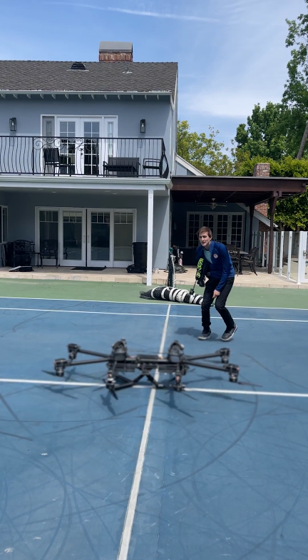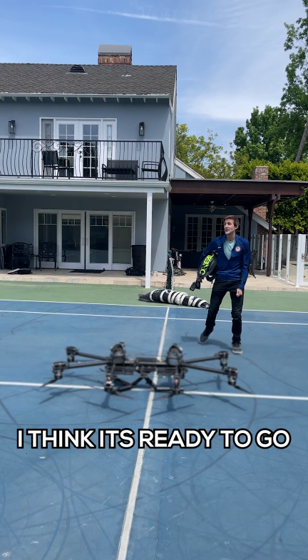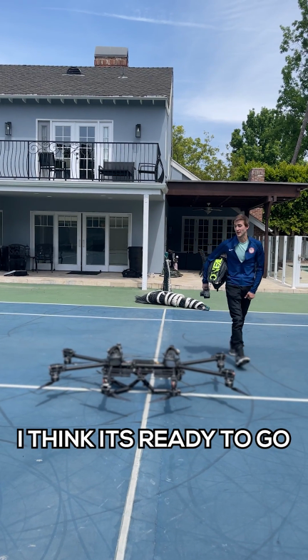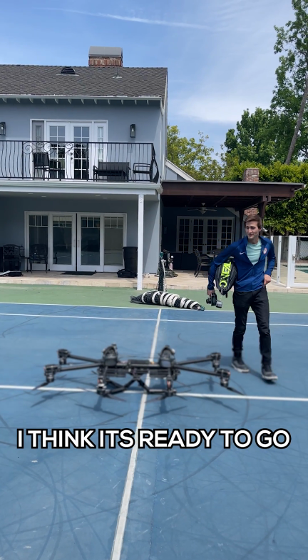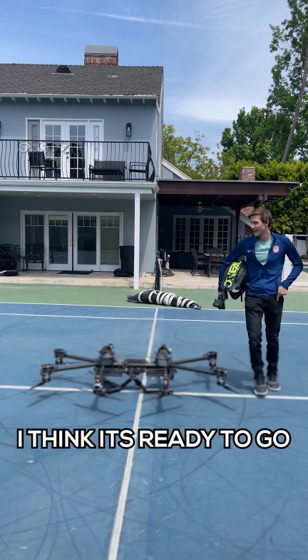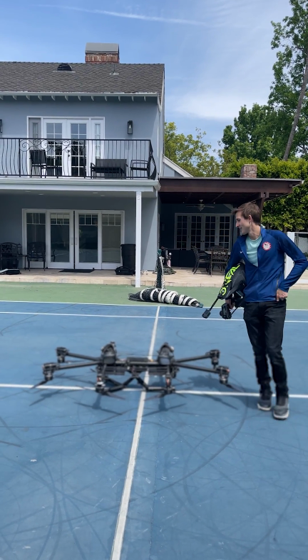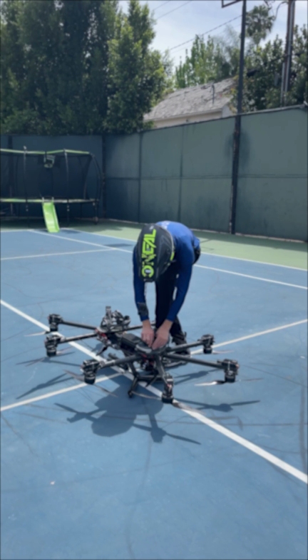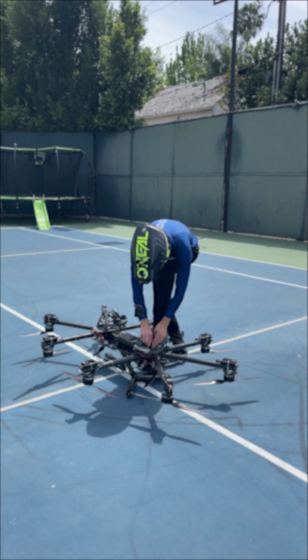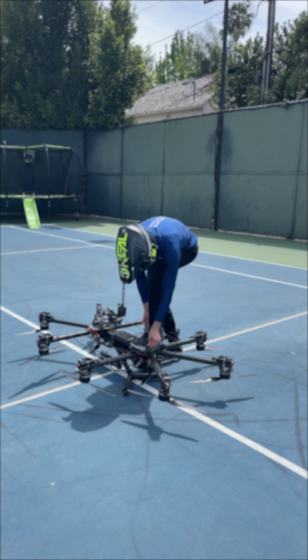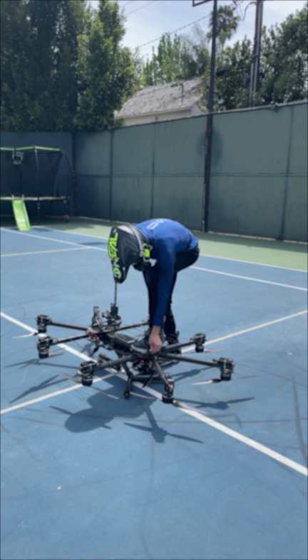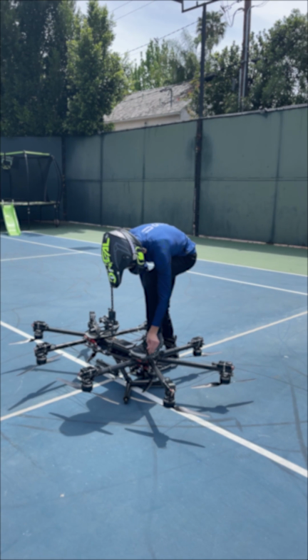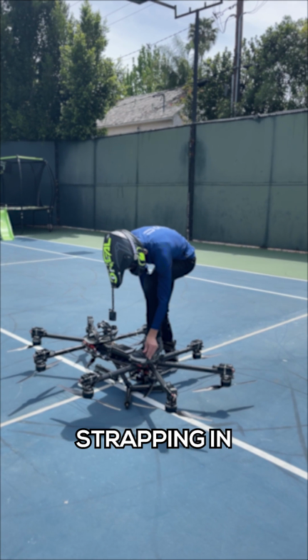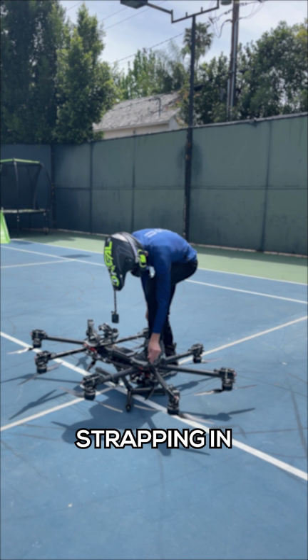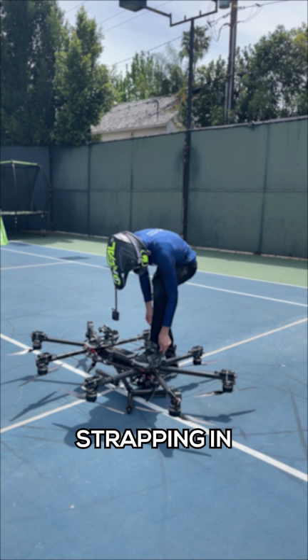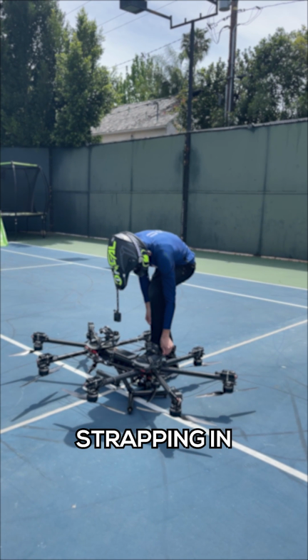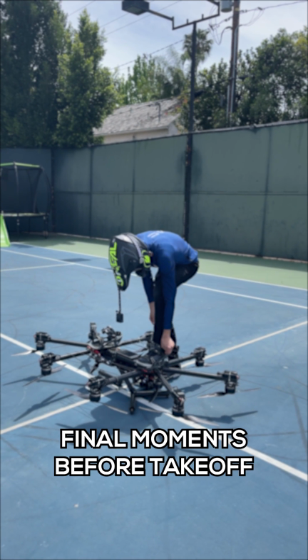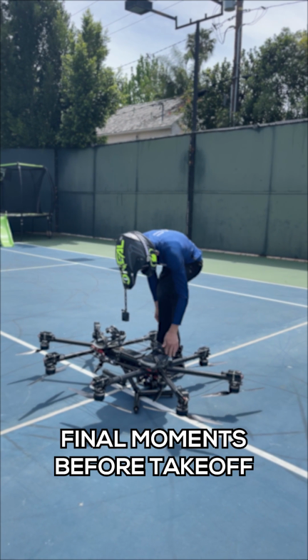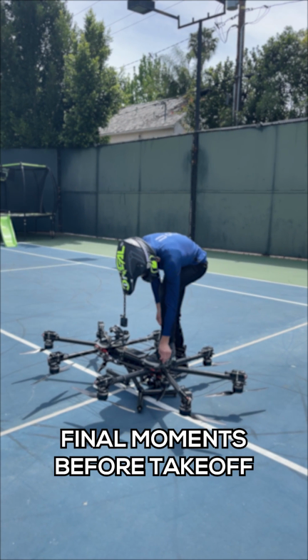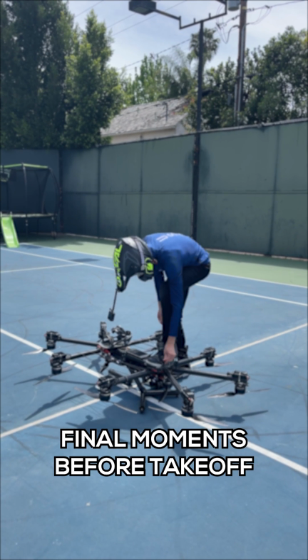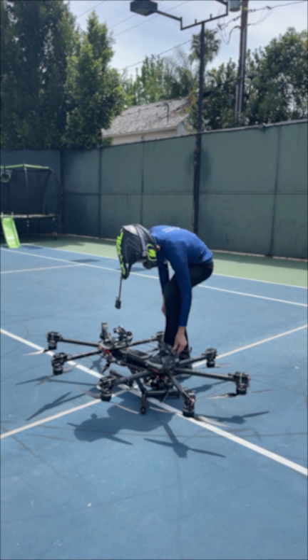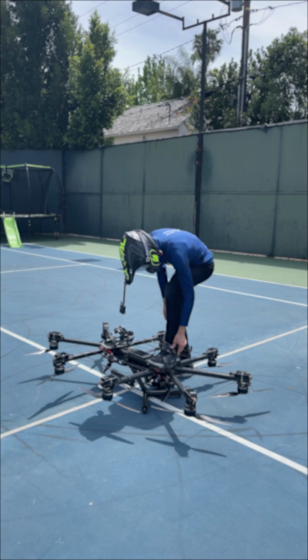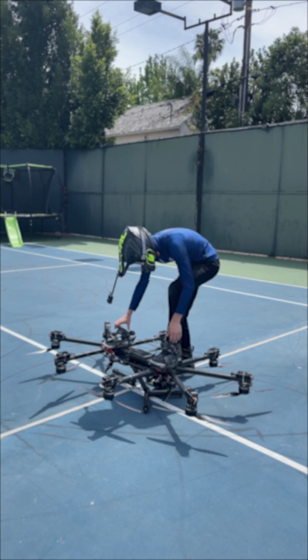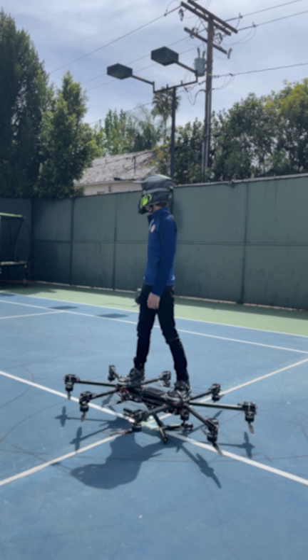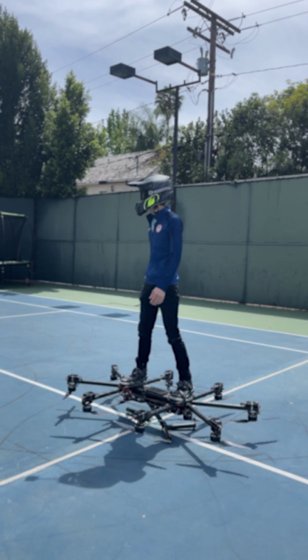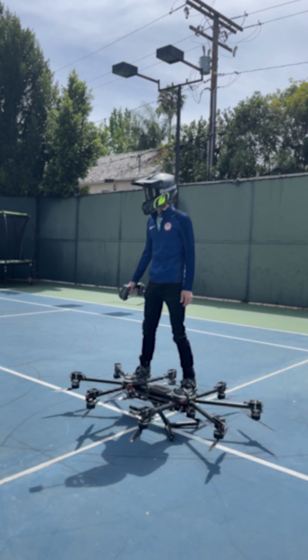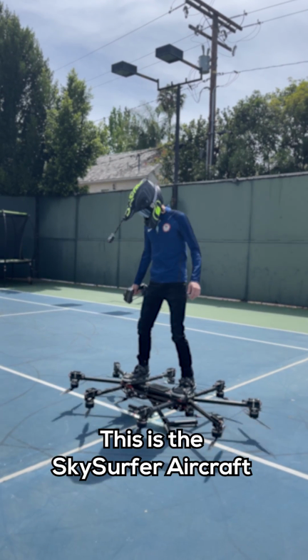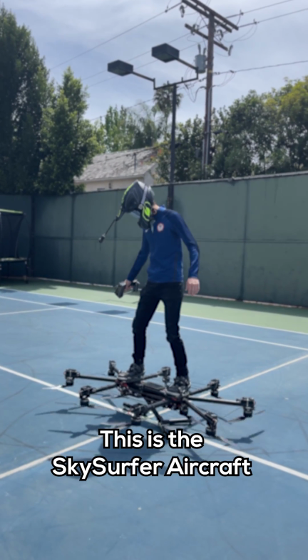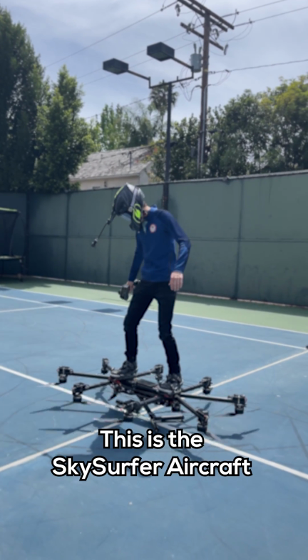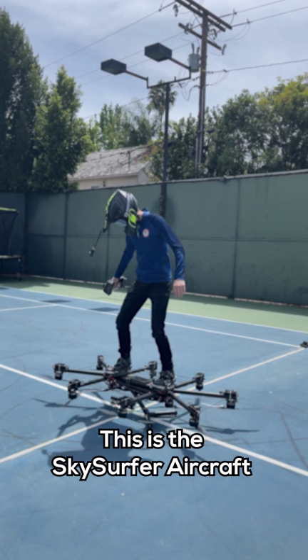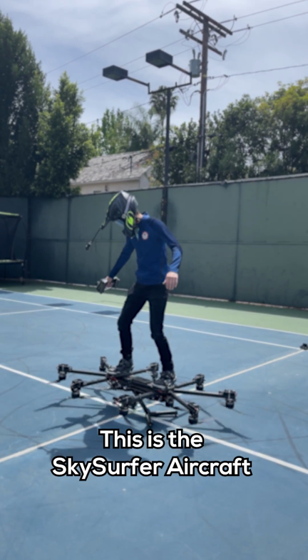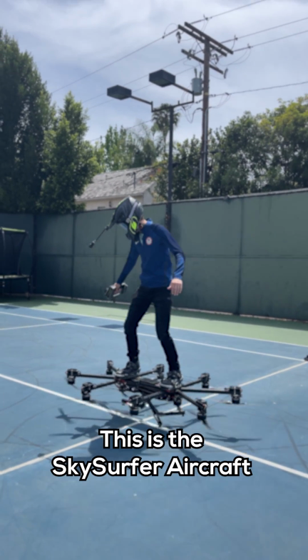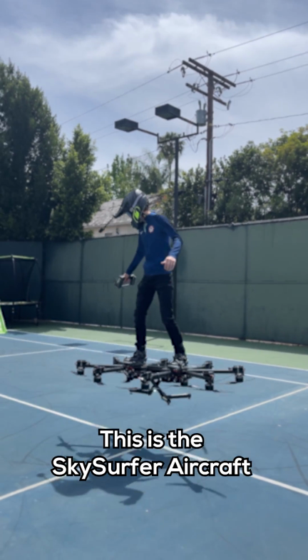I think it's ready to go. She's wrapping it in a final moment before takeoff. This is your sneak peek at this insane working hoverboard.